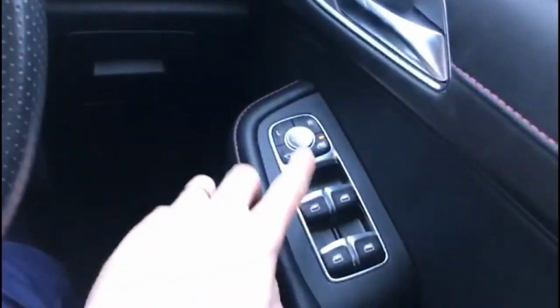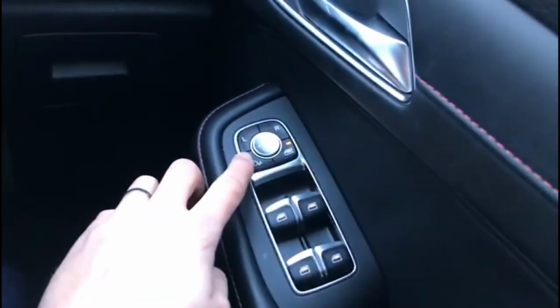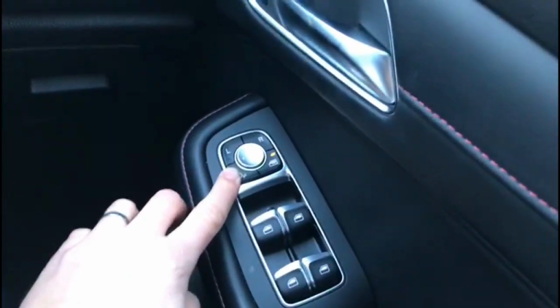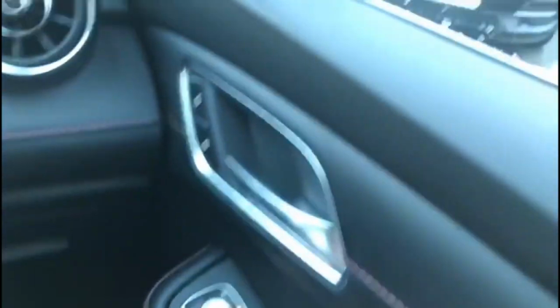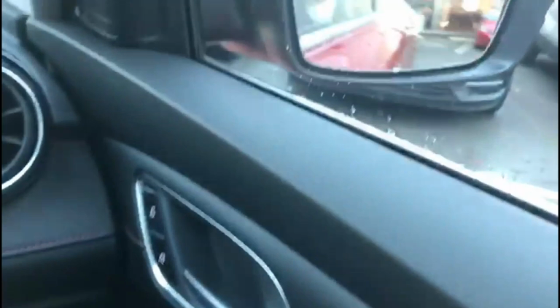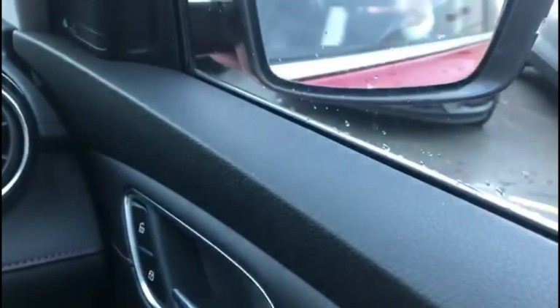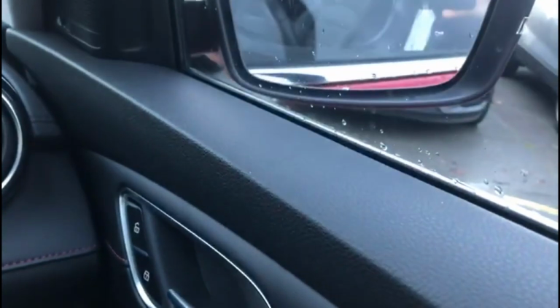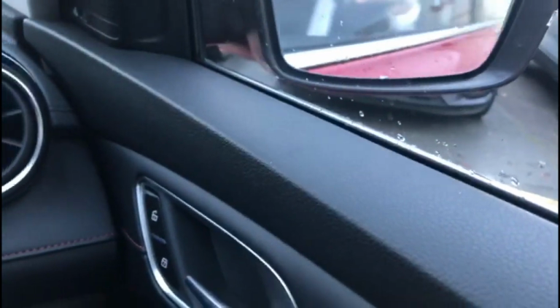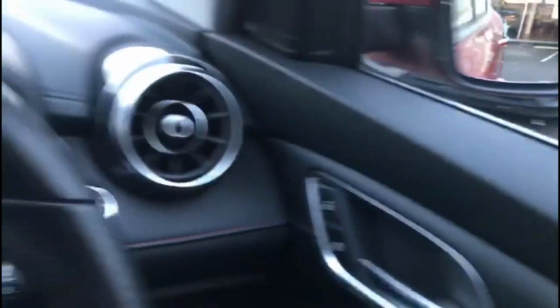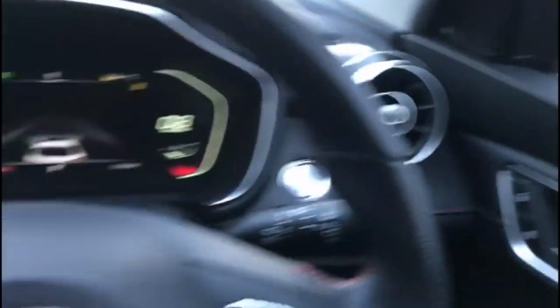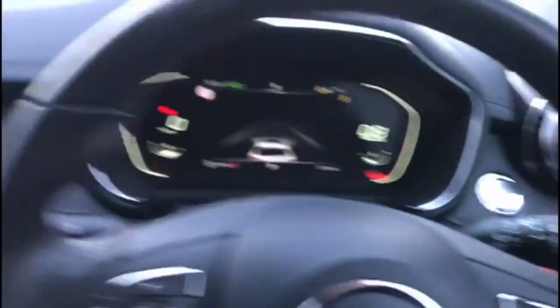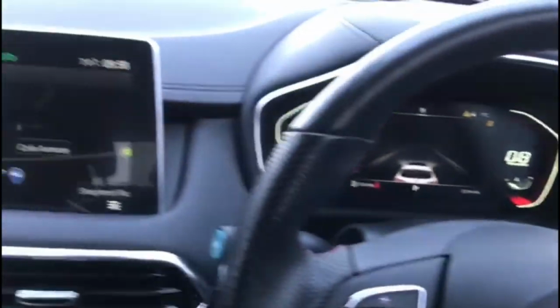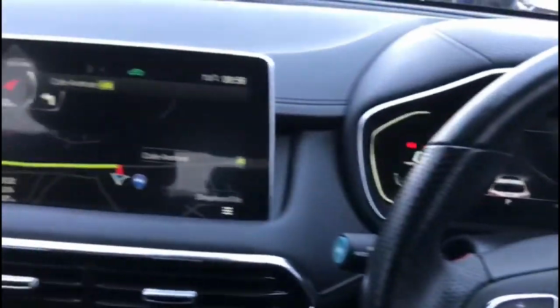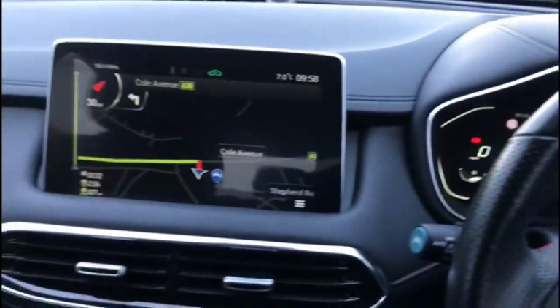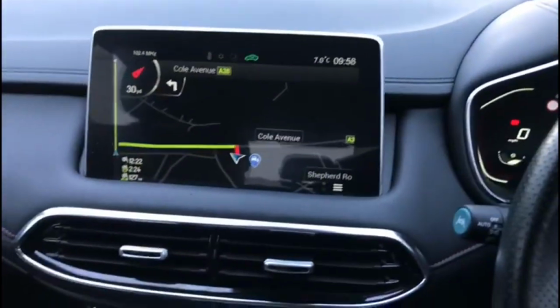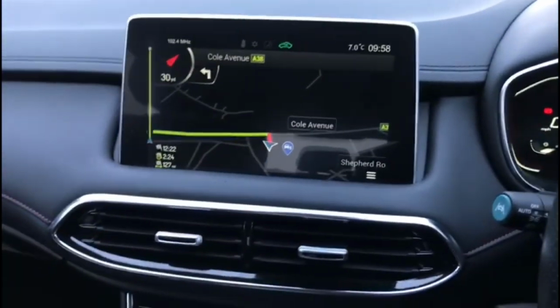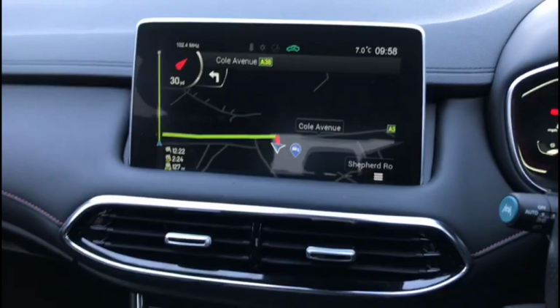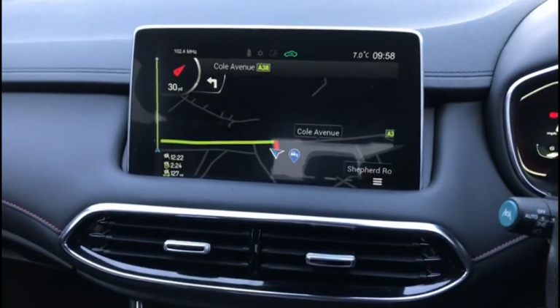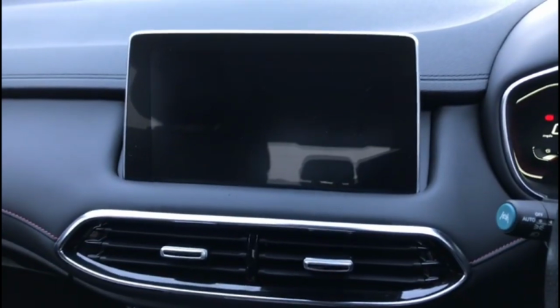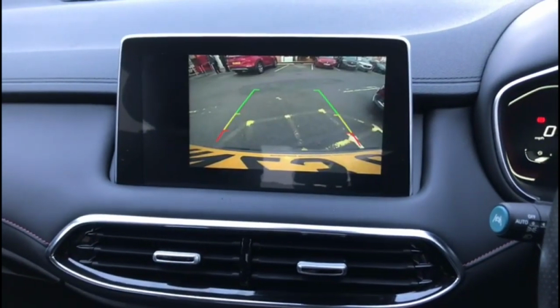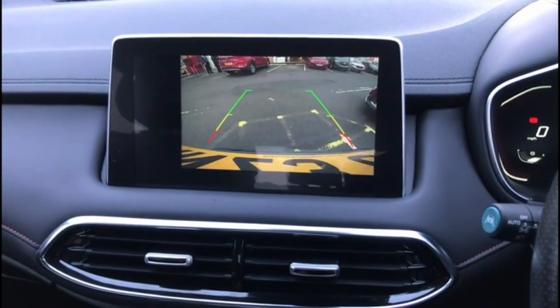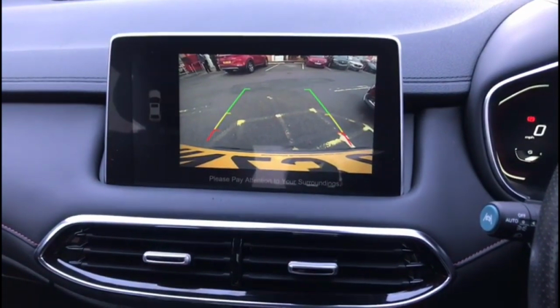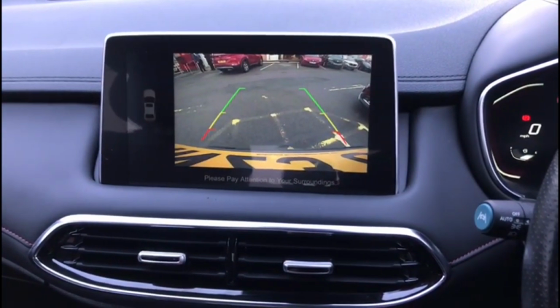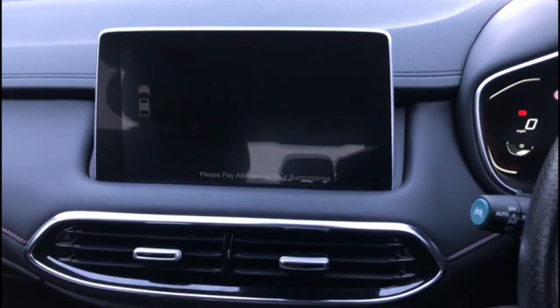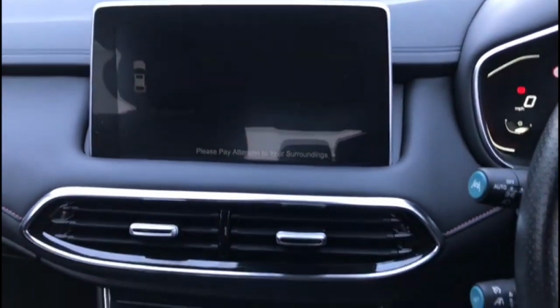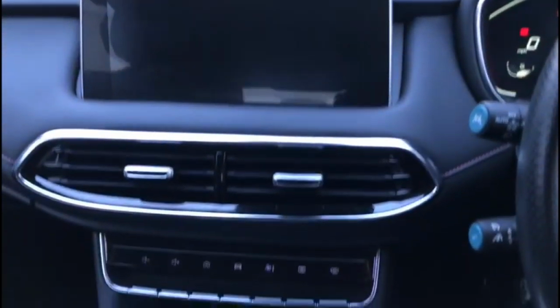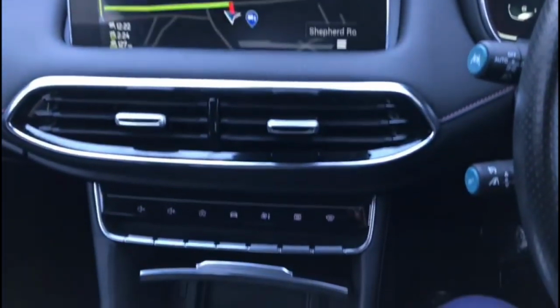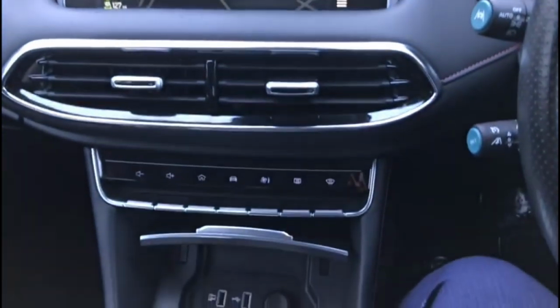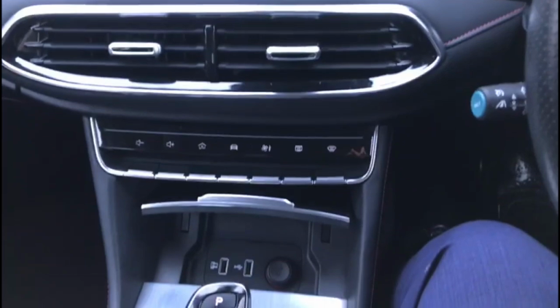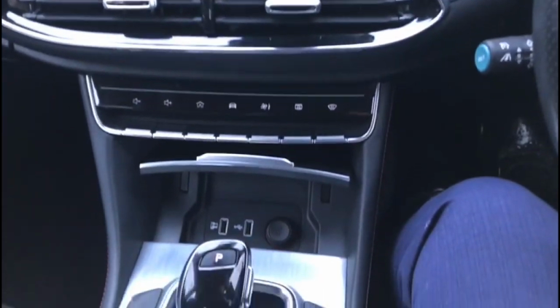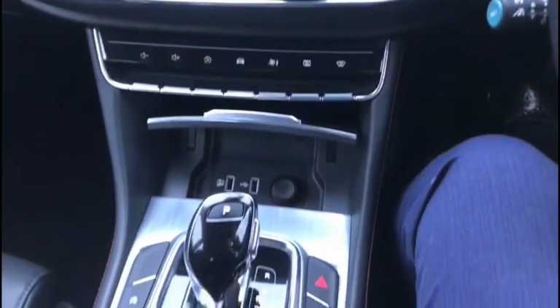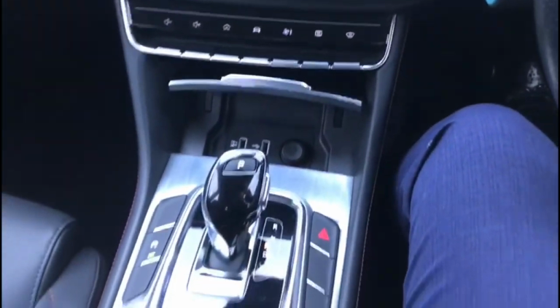Power folding mirrors and front and rear electric windows, touch screen with satellite navigation and reversing camera on the display, climate control and automatic gearbox.